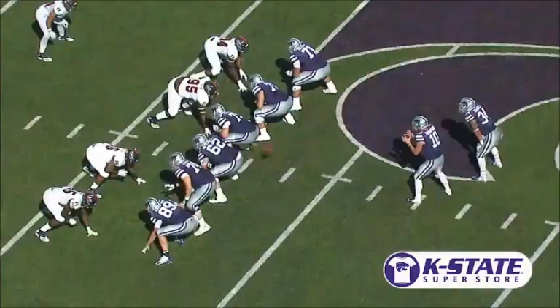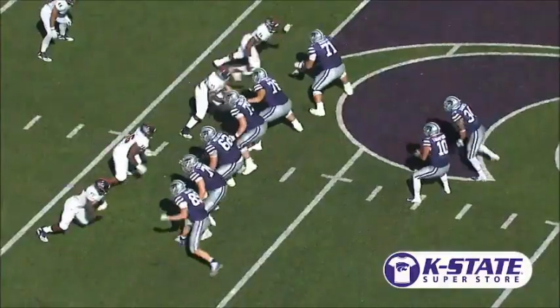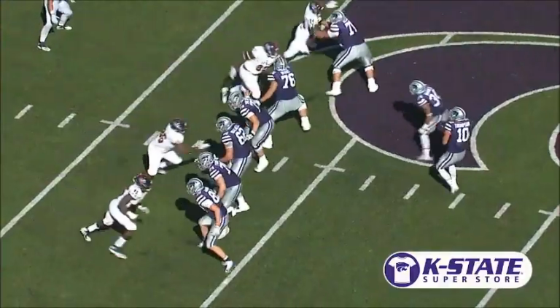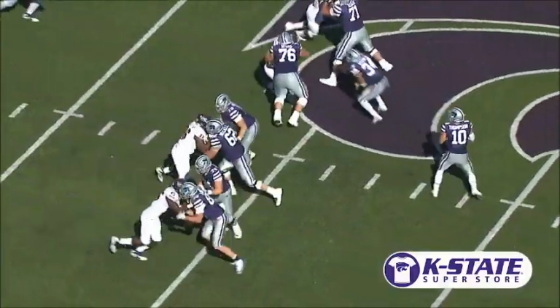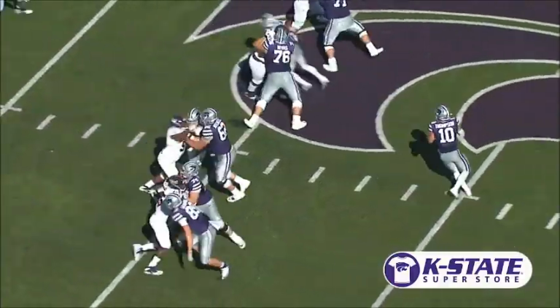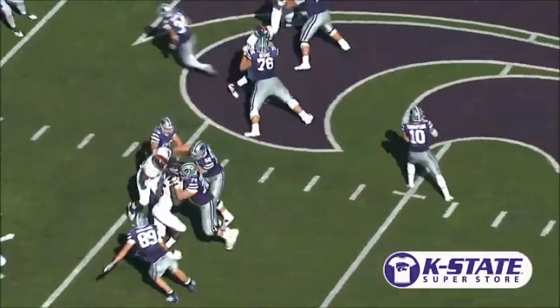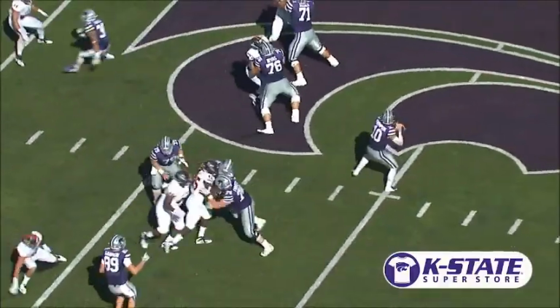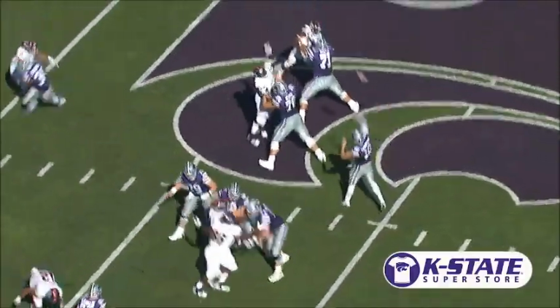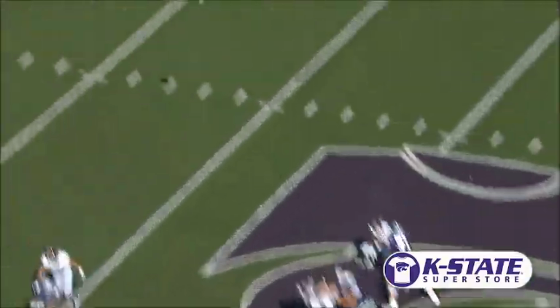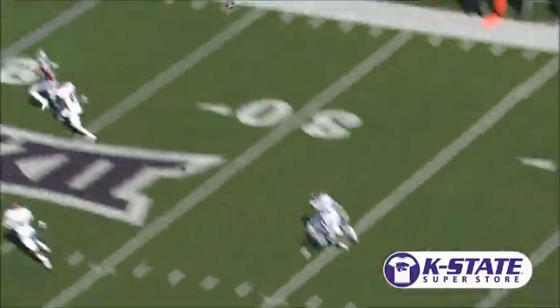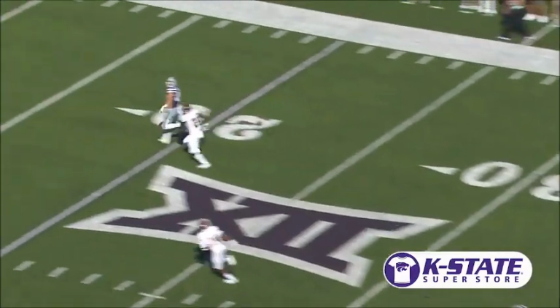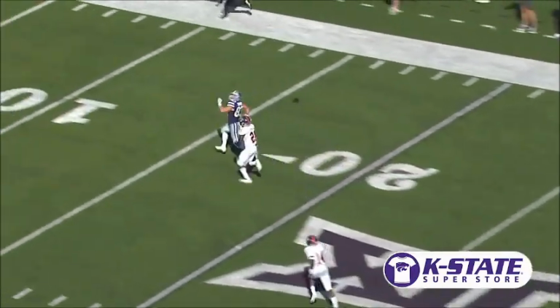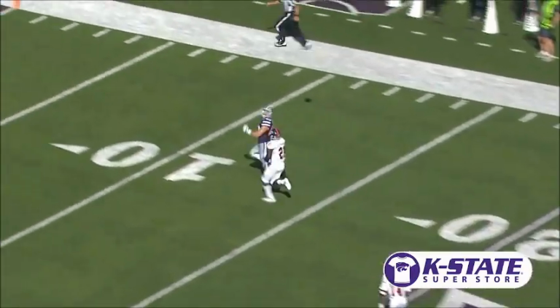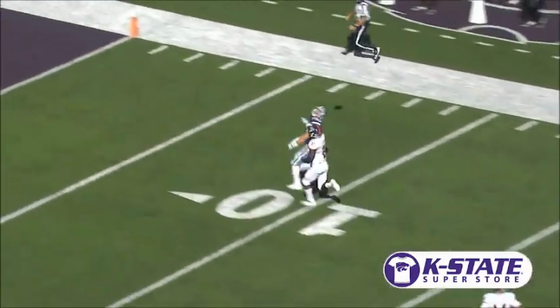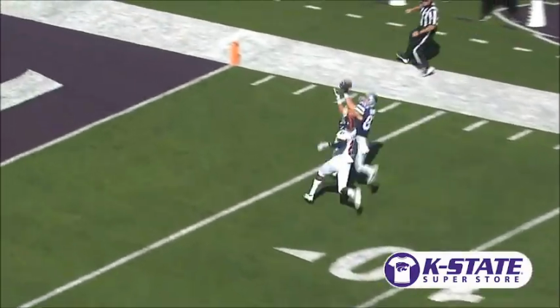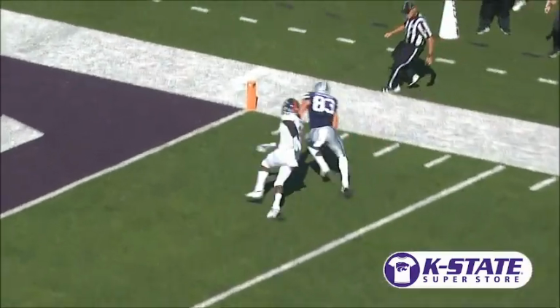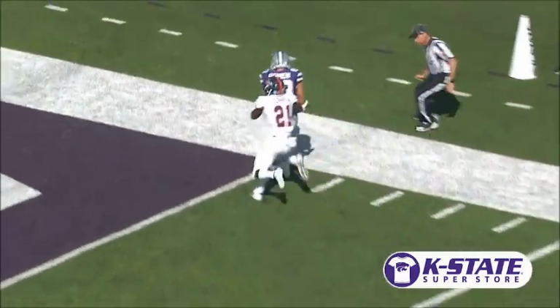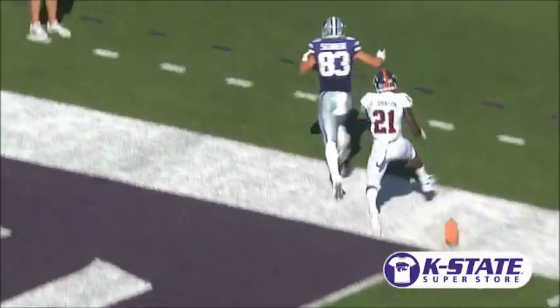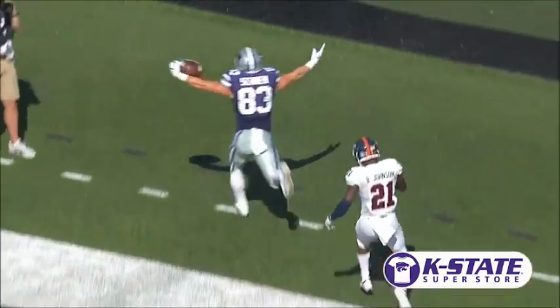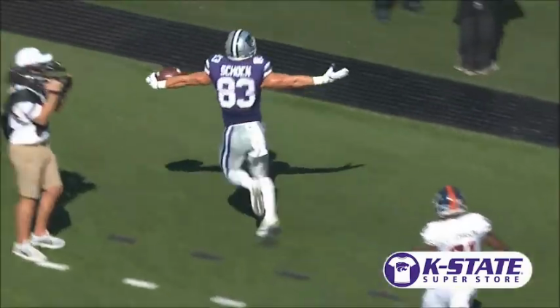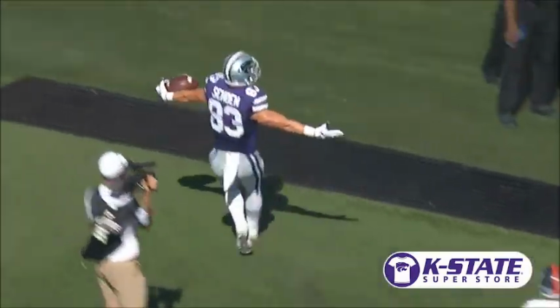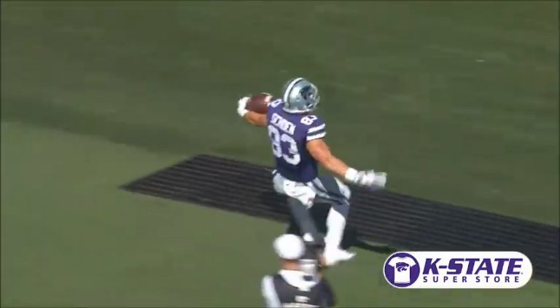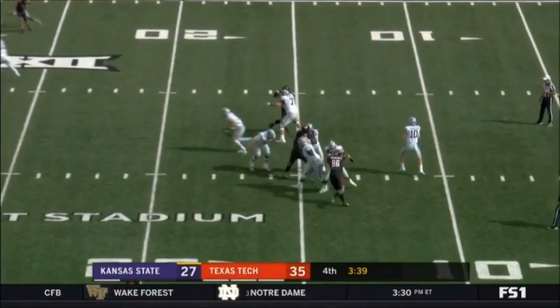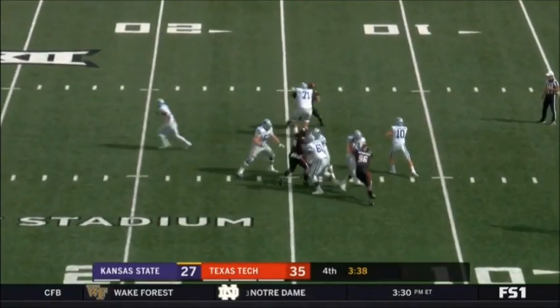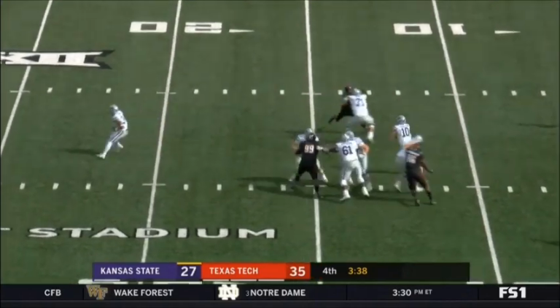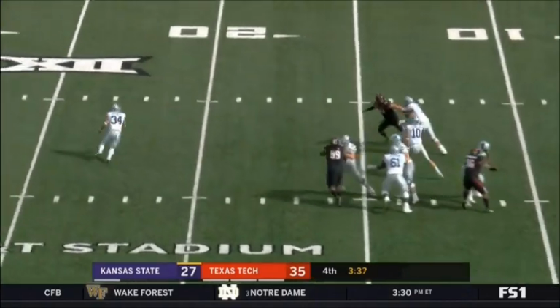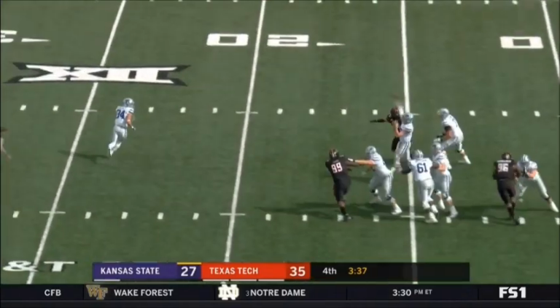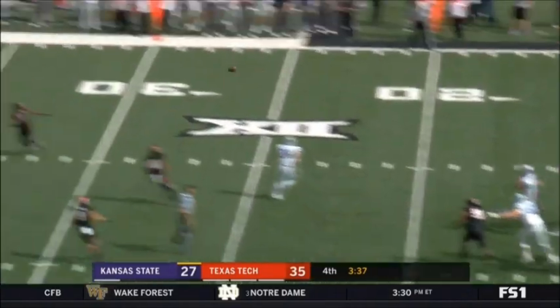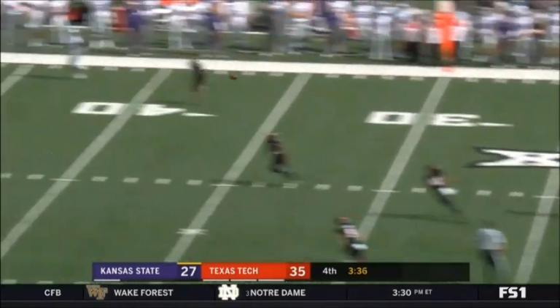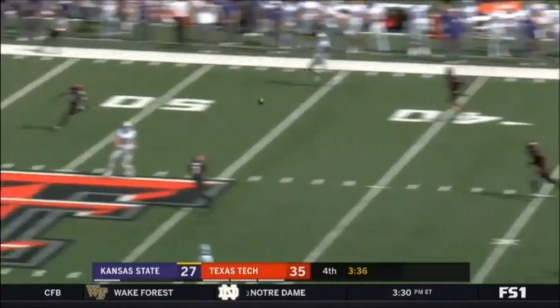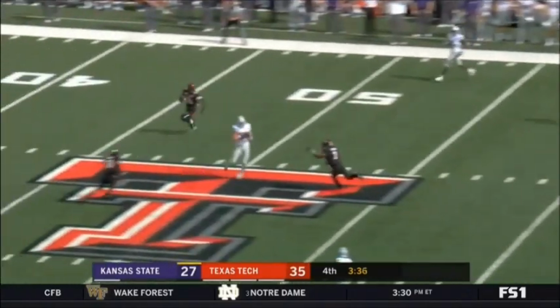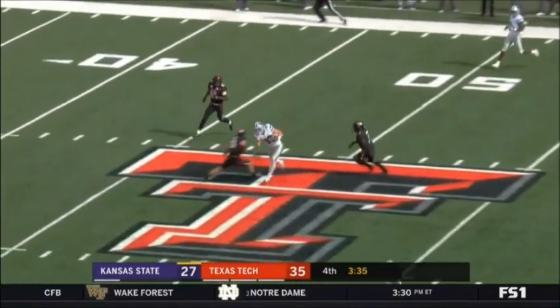Reuter to the left, tight end on the left side too, and Thompson has good protection, throws it deep, has his man out there — touchdown Kansas State! K-State takes over after Texas Tech's missed field goal.